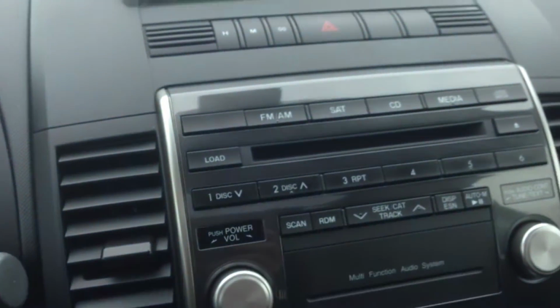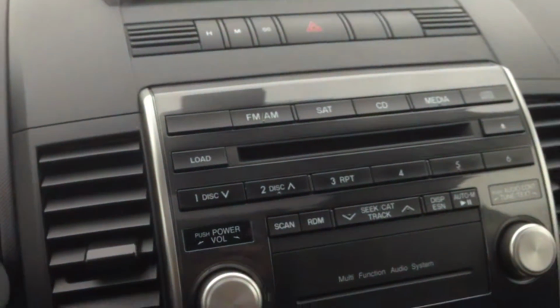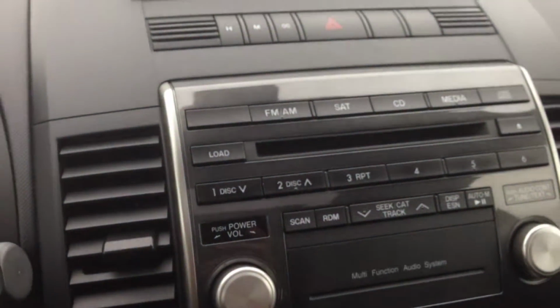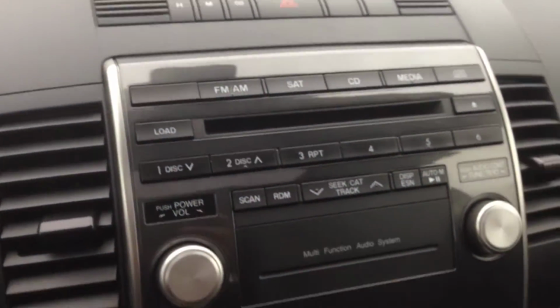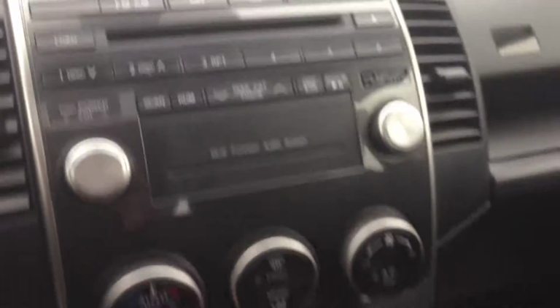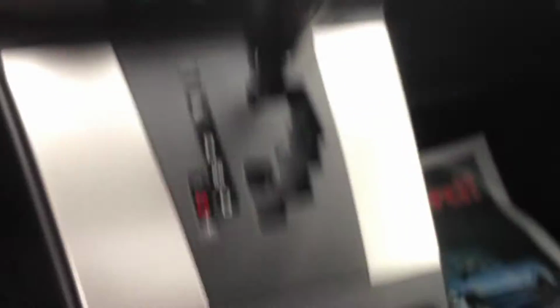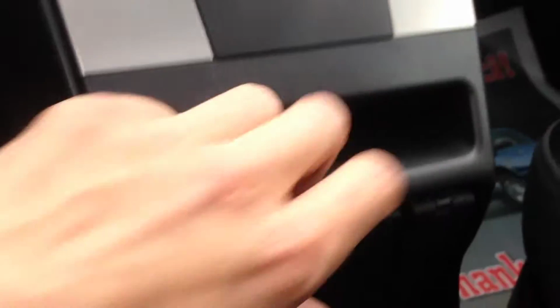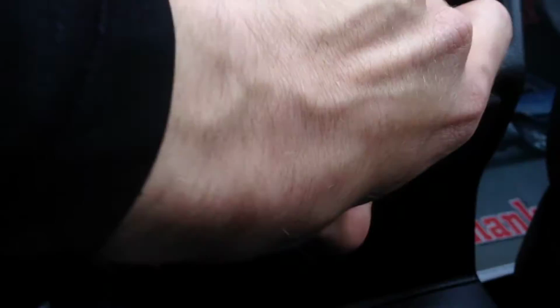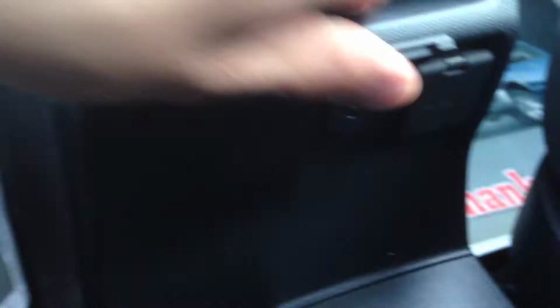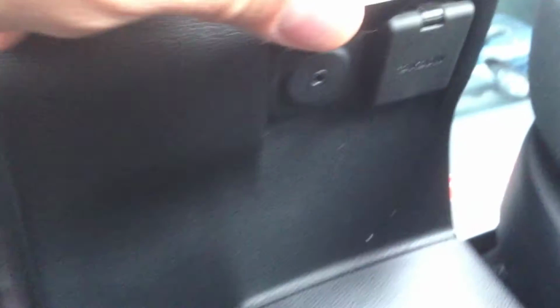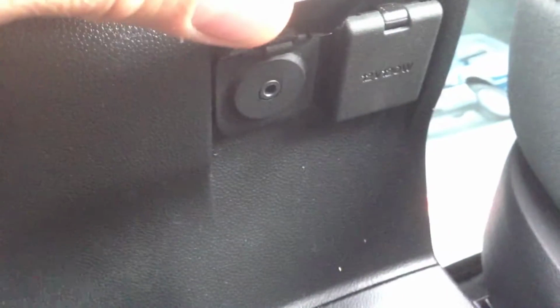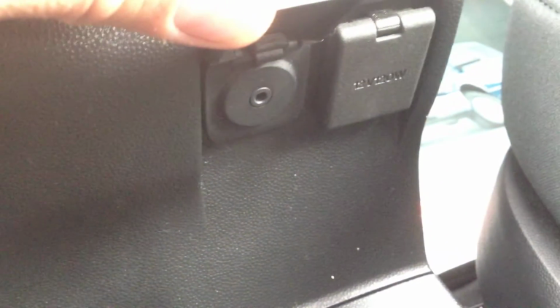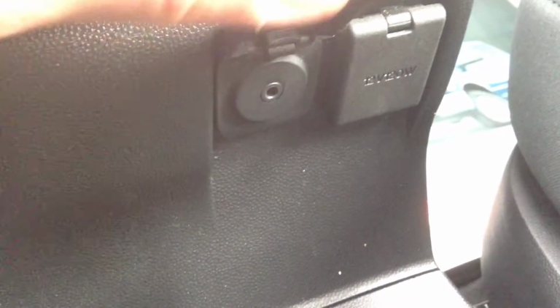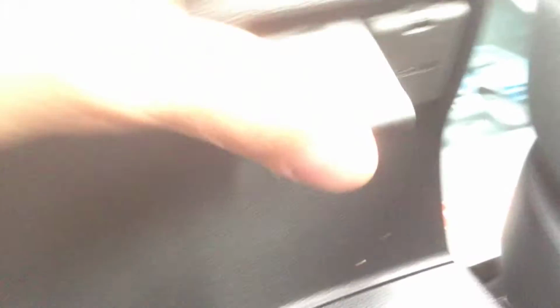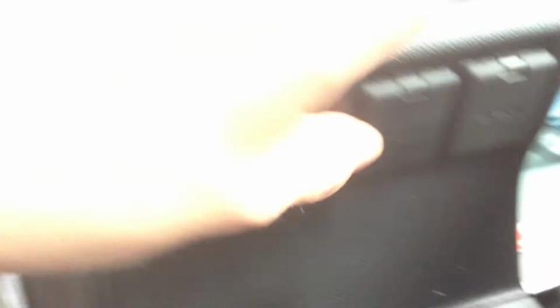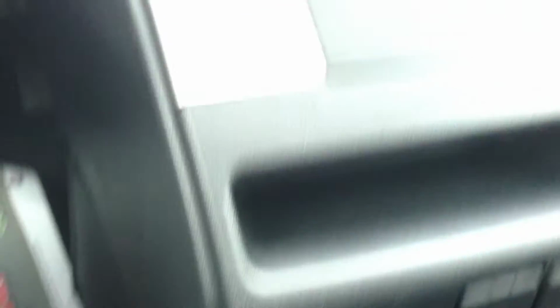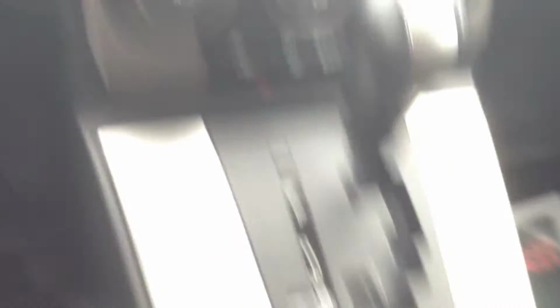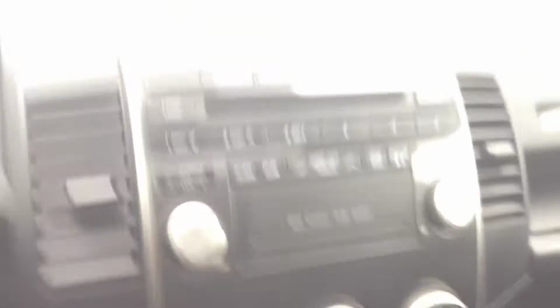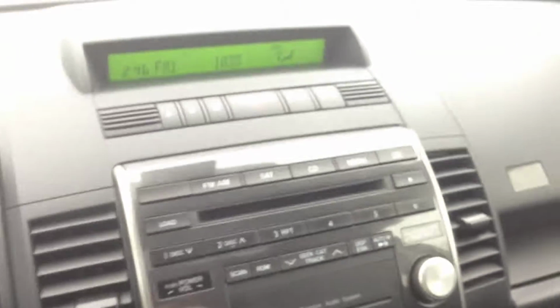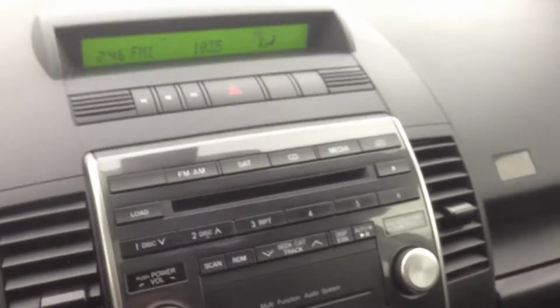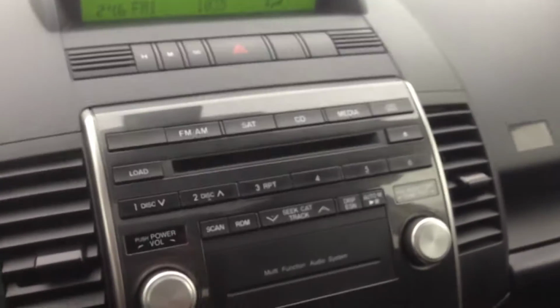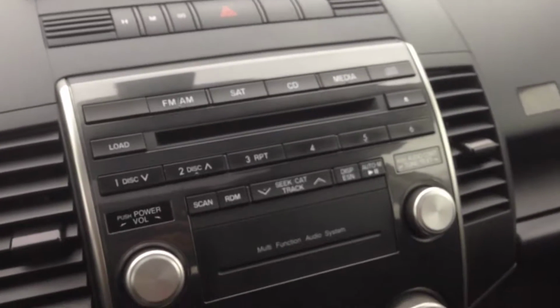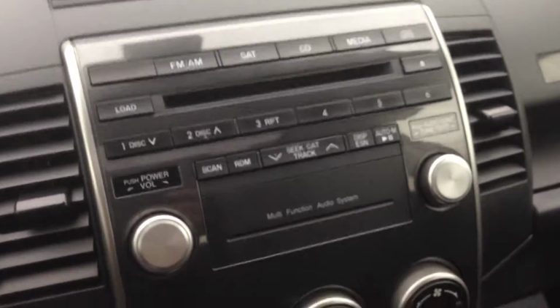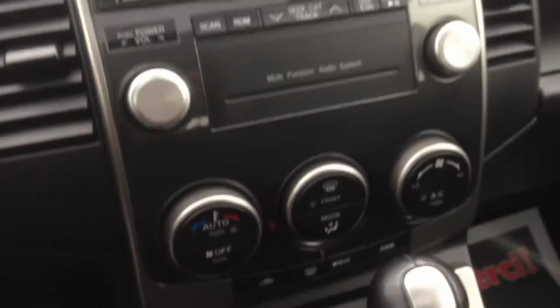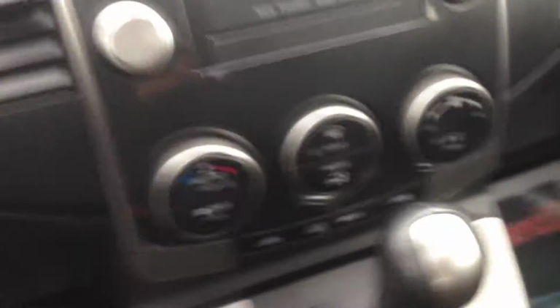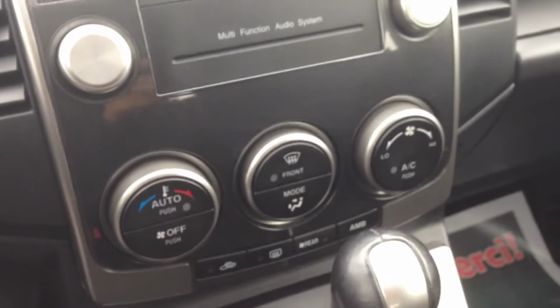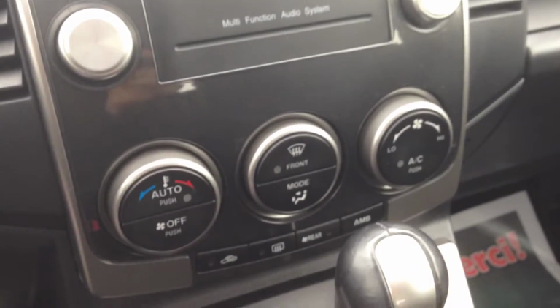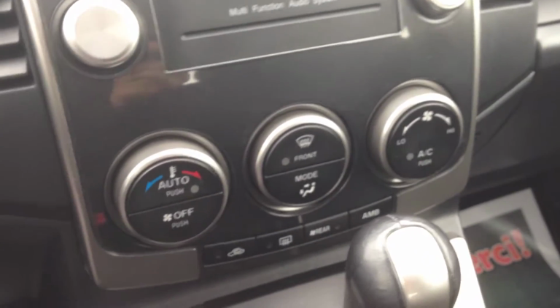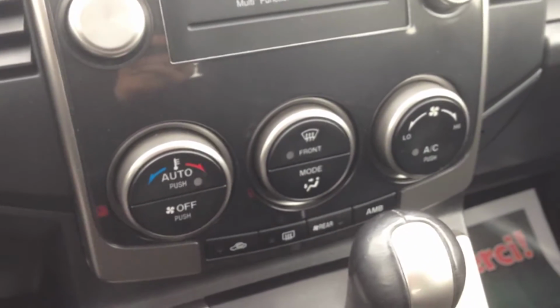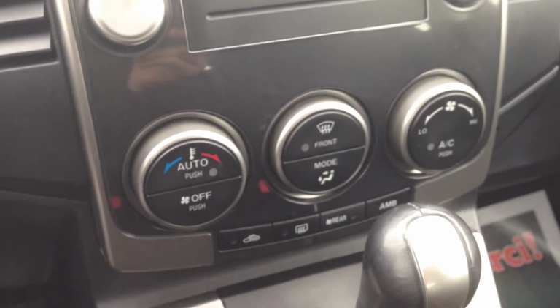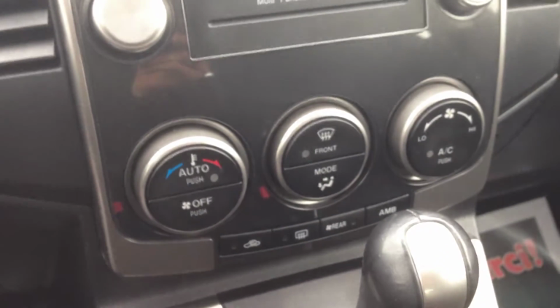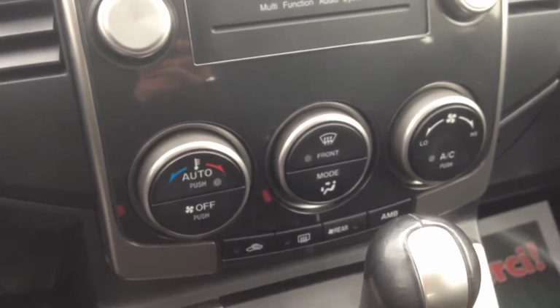There are media inputs which include auxiliary — you can hook up an iPod, iPhone, or any type of digital device and play content through the auxiliary input right here. Below this we have our heating and cooling center with air conditioning and front or rear window defrost.